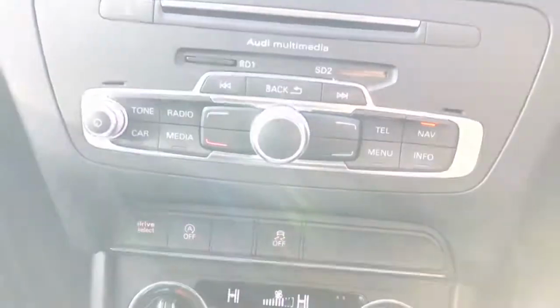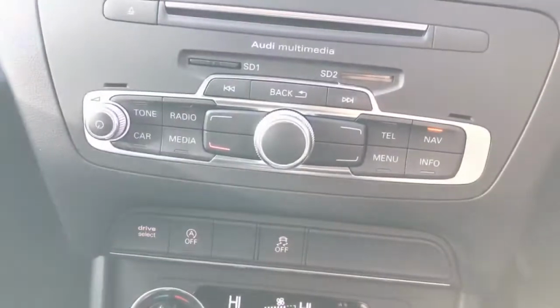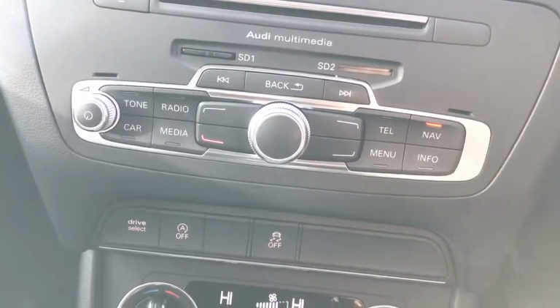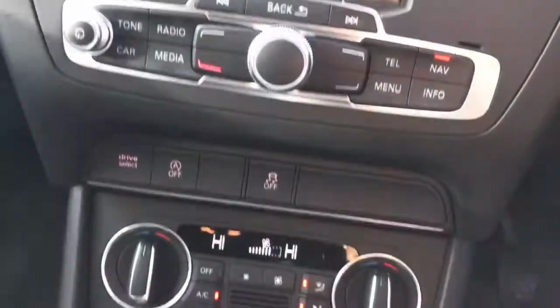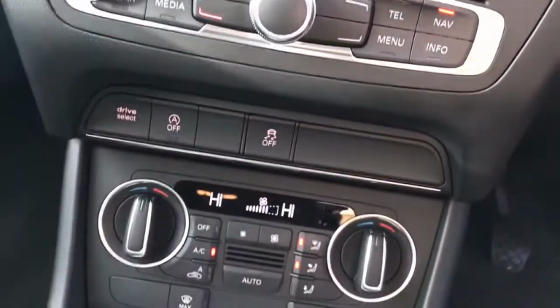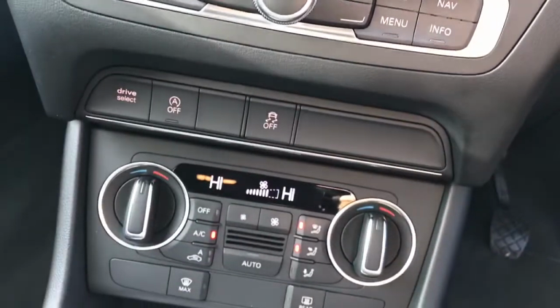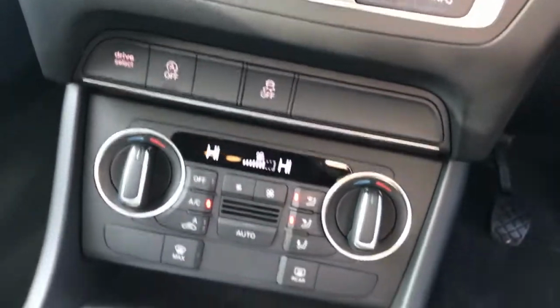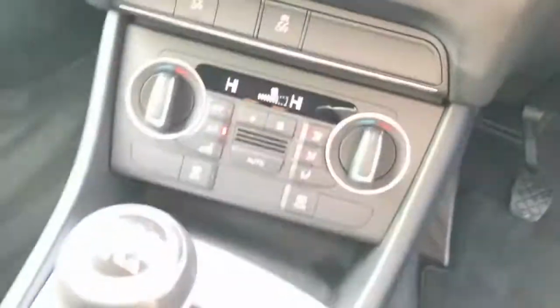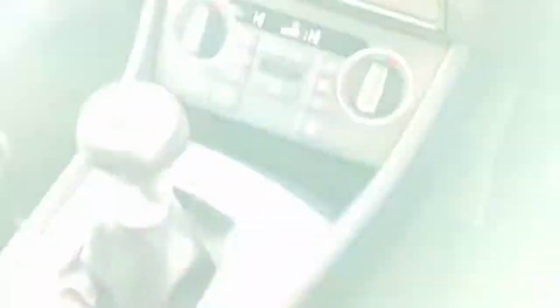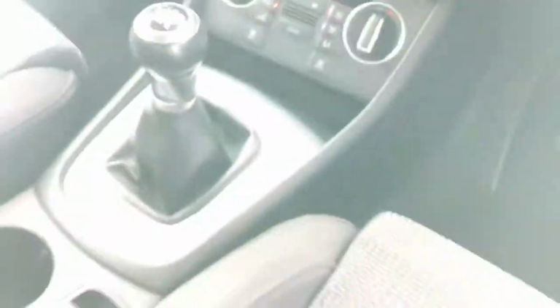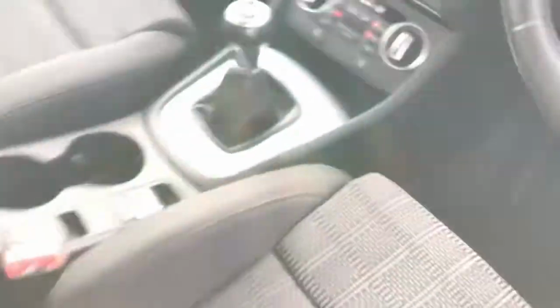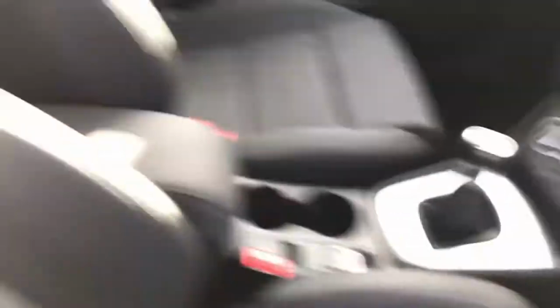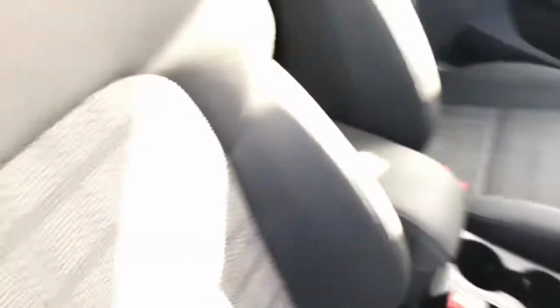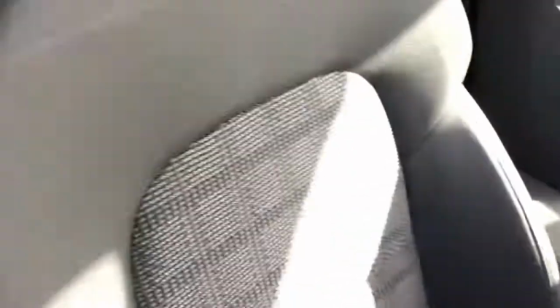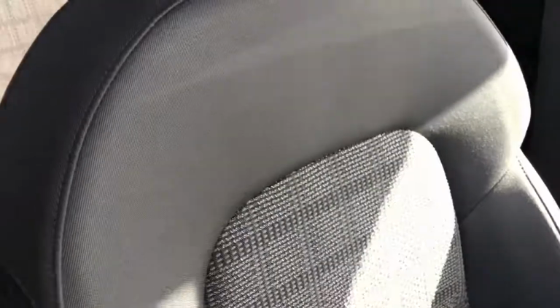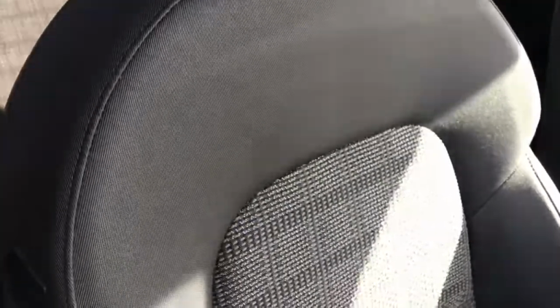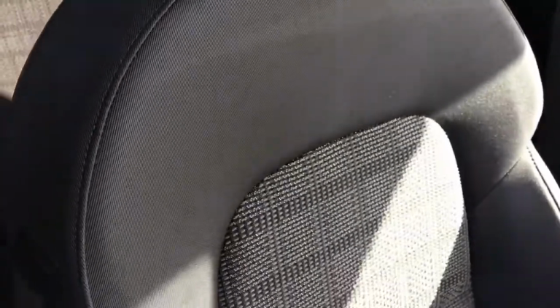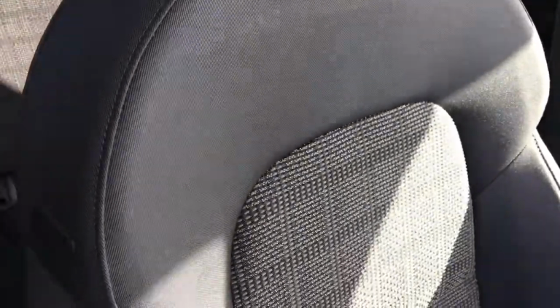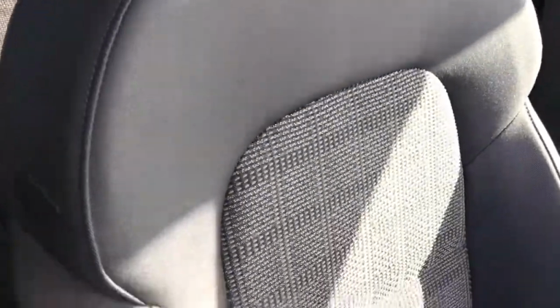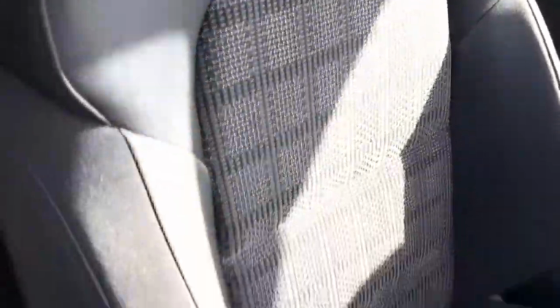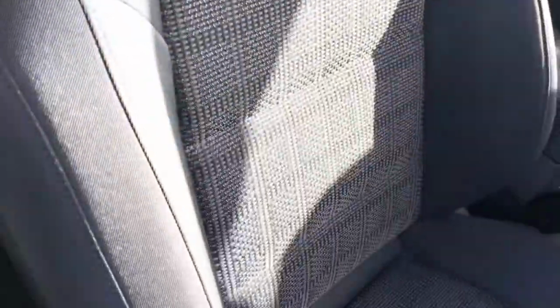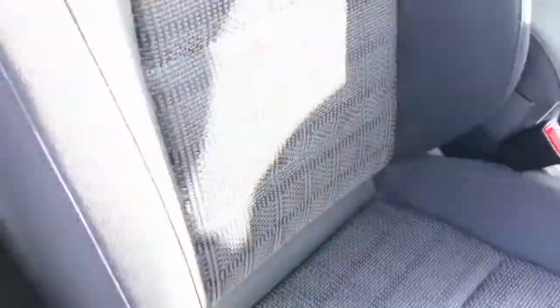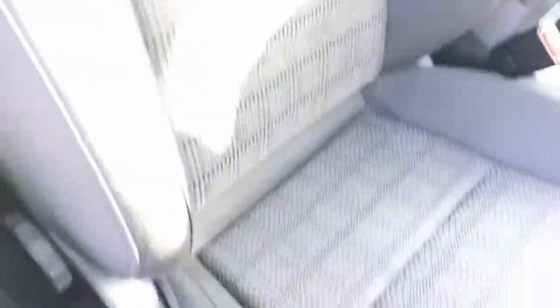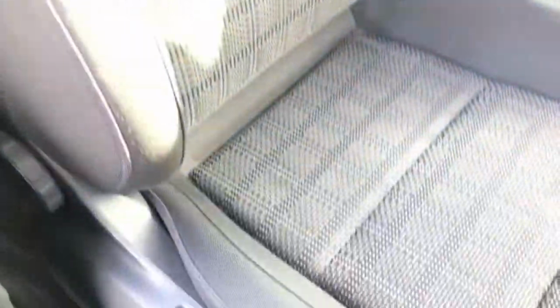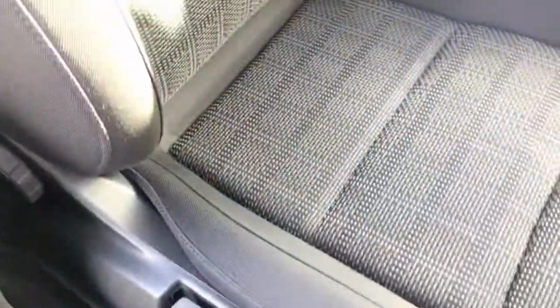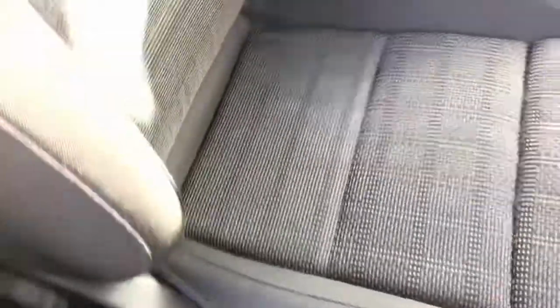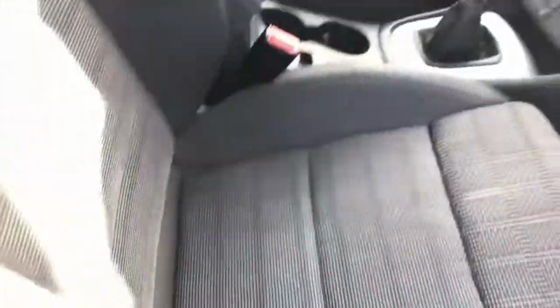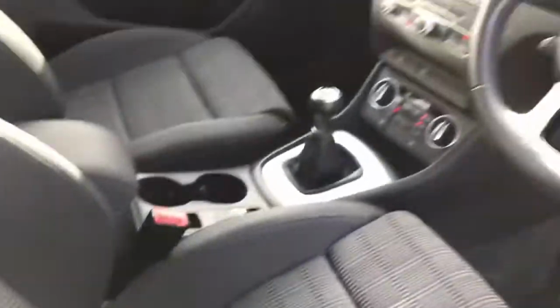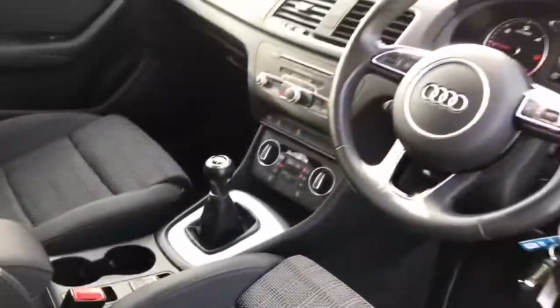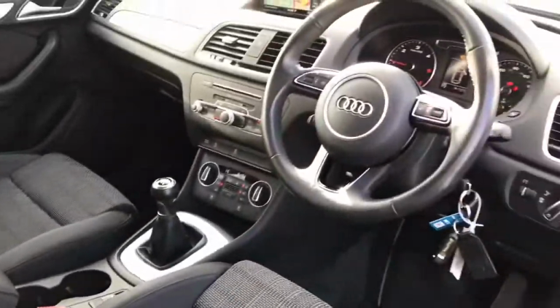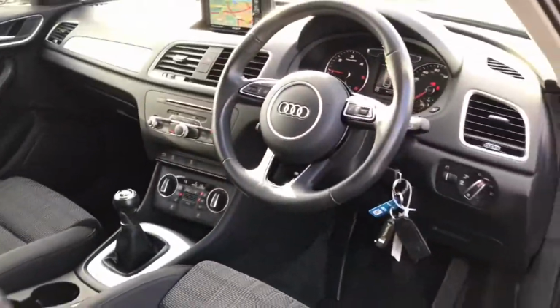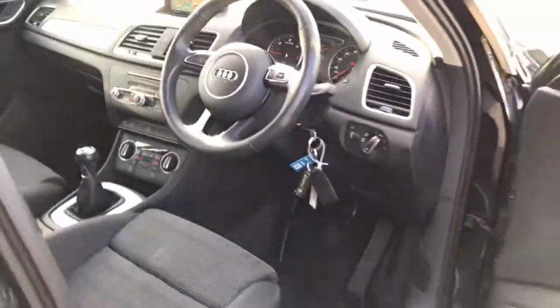The vehicle features the Audi music interface with Bluetooth interface, 2-zone climate control, and the seats are finished in cloth upholstery with electric lumbar support.